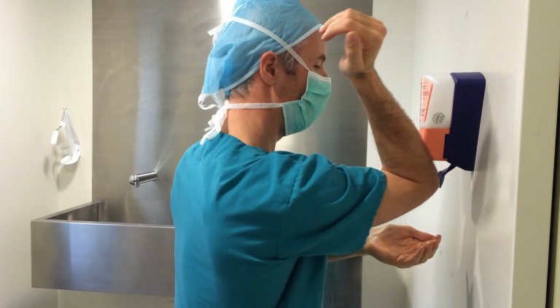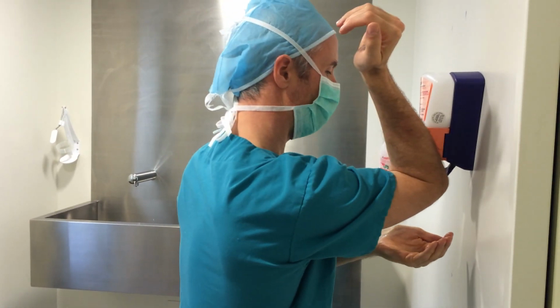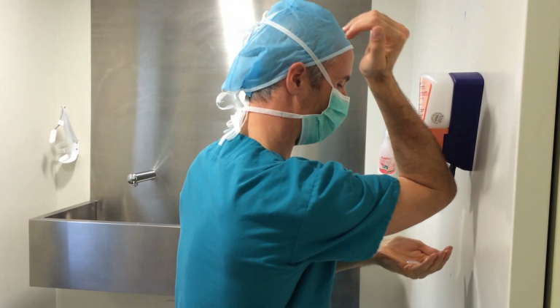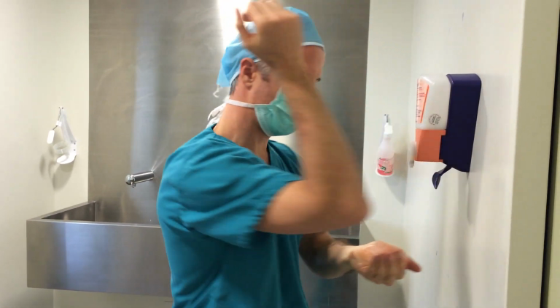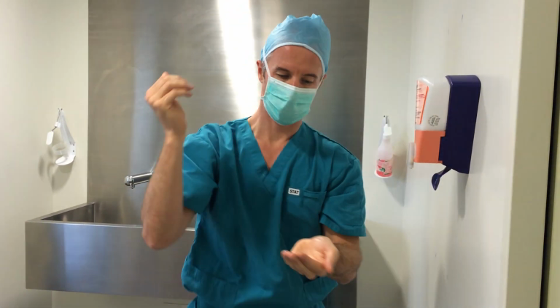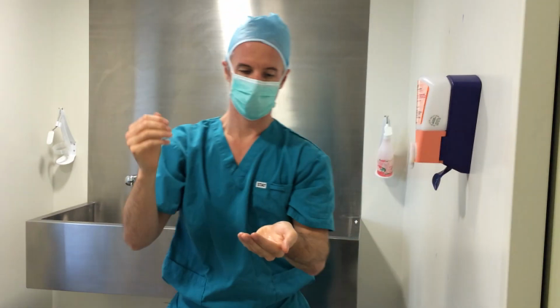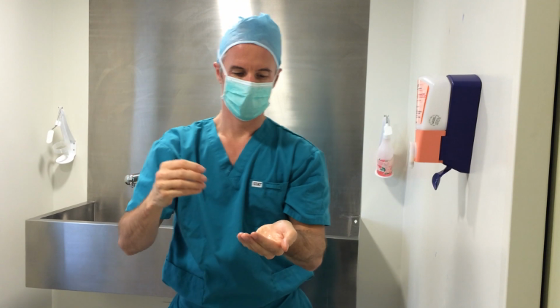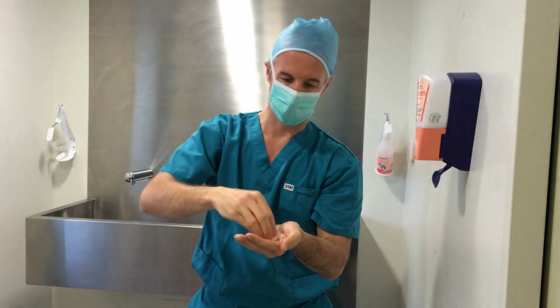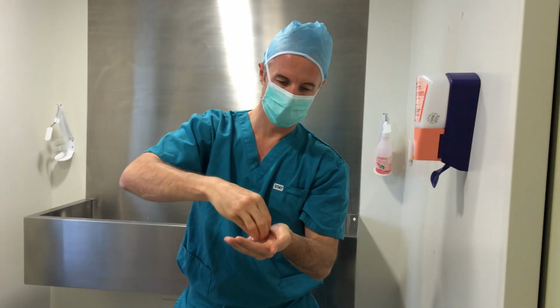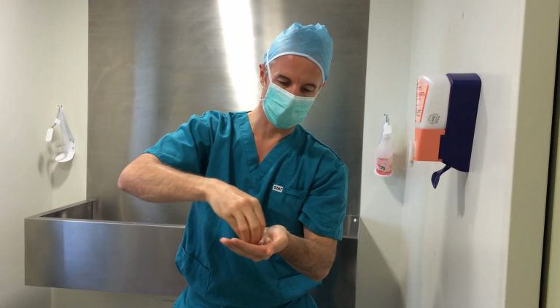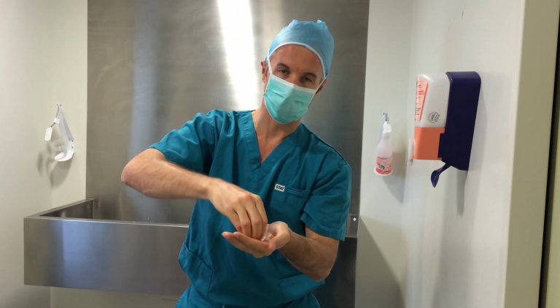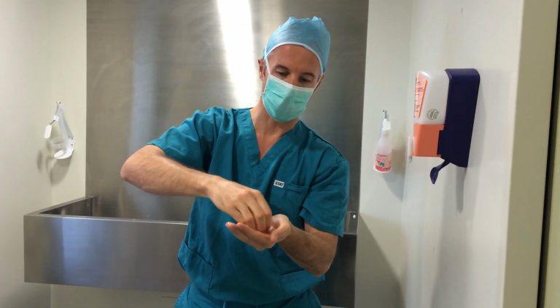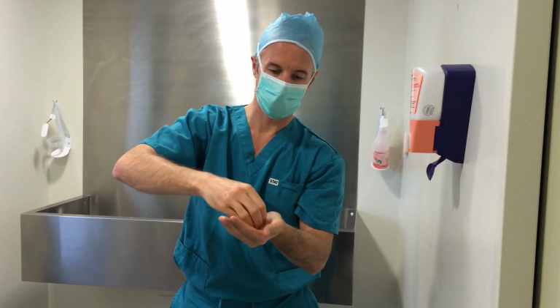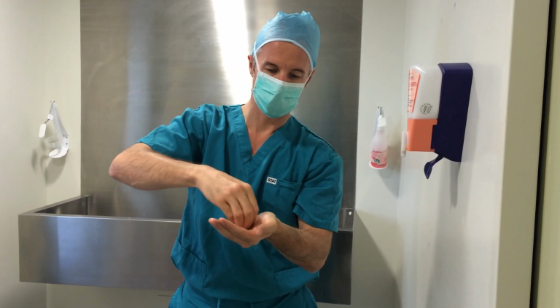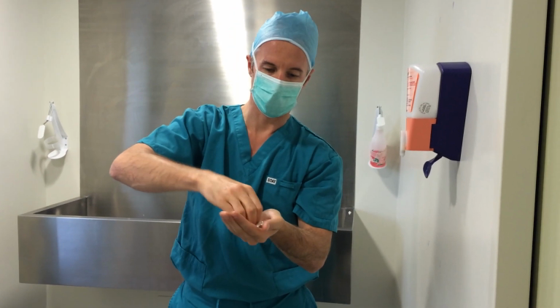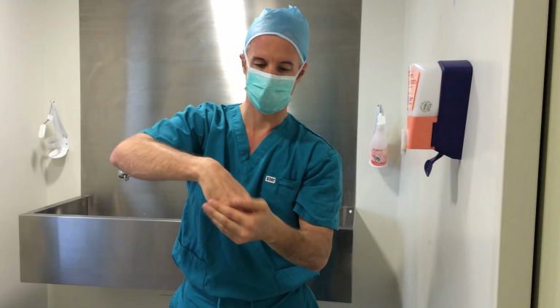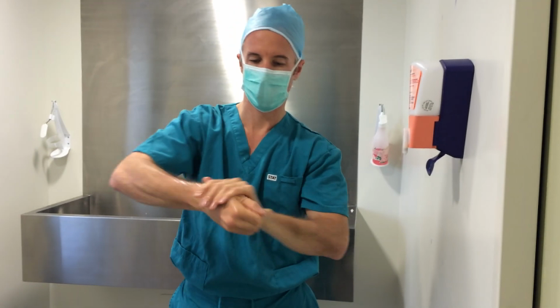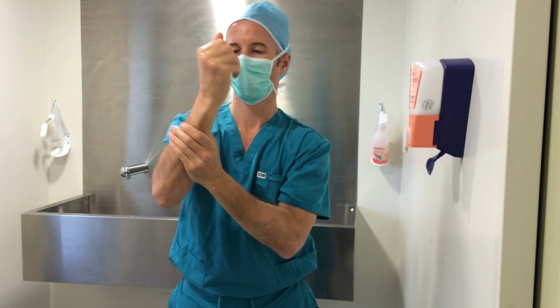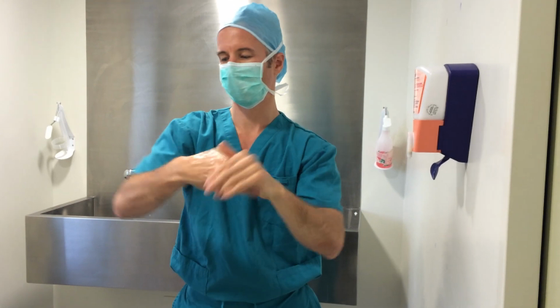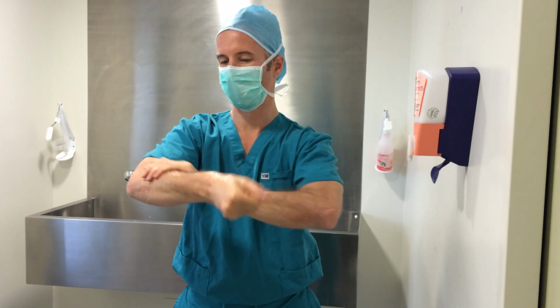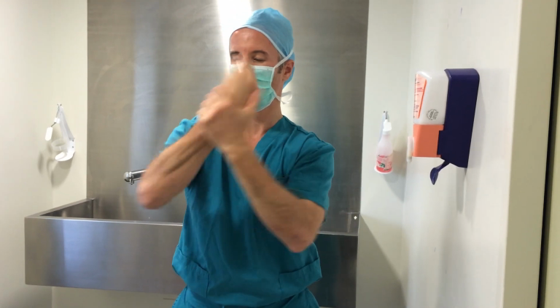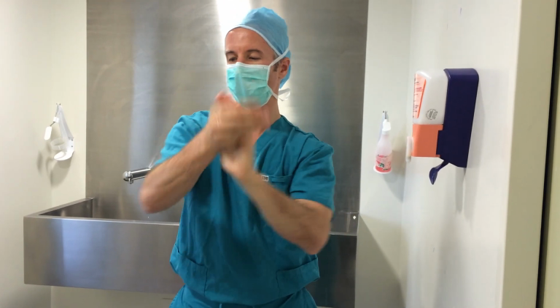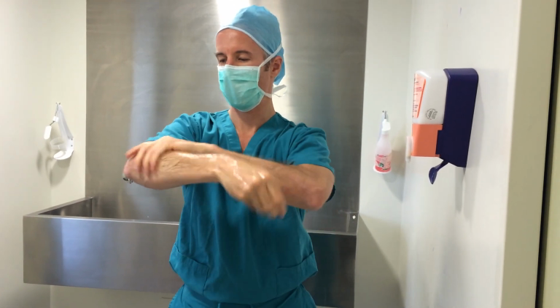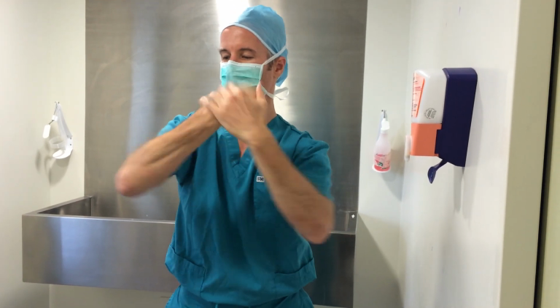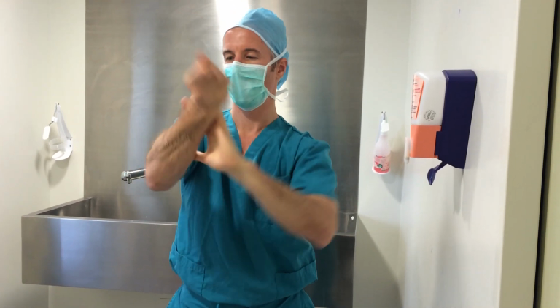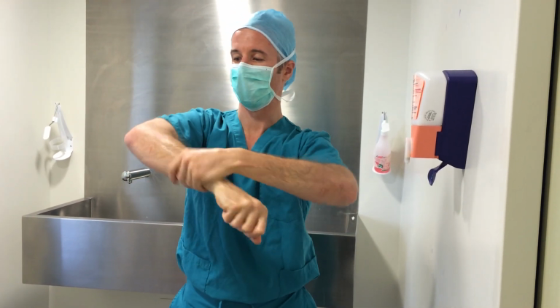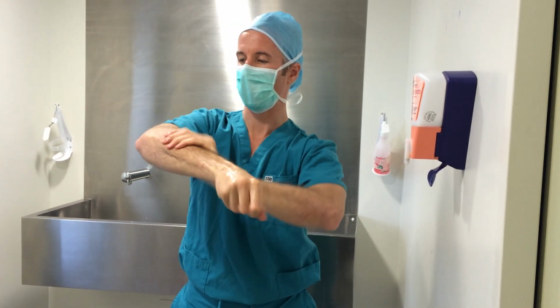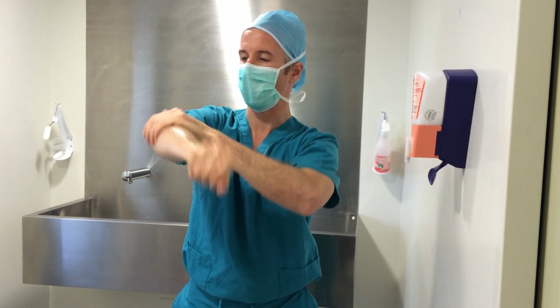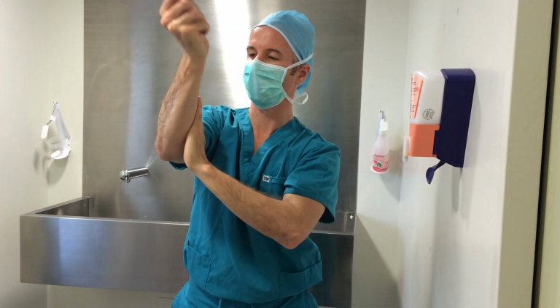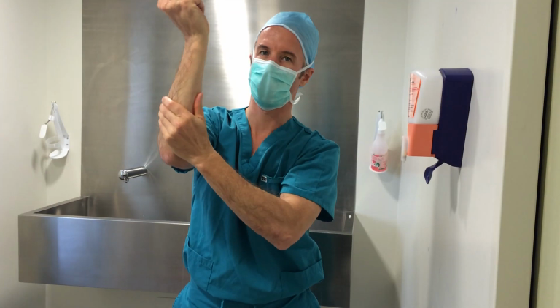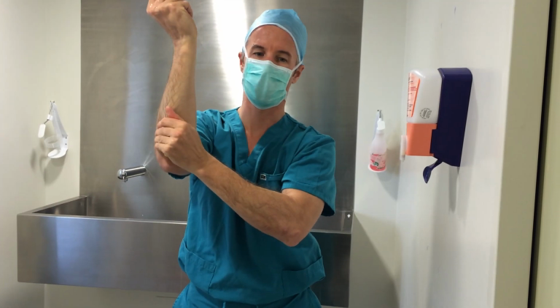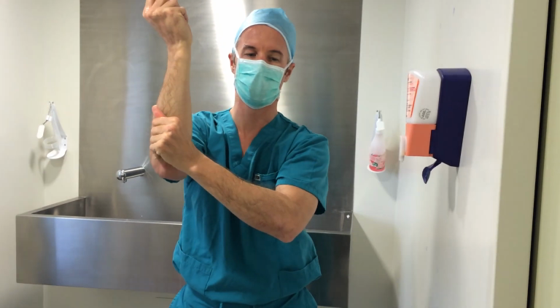I'm going to take a second pump of gel, dip the fingertips of the other hand in there, and spread this gel all the way up the hands and arms up to the elbow, finishing with that rotation movement.